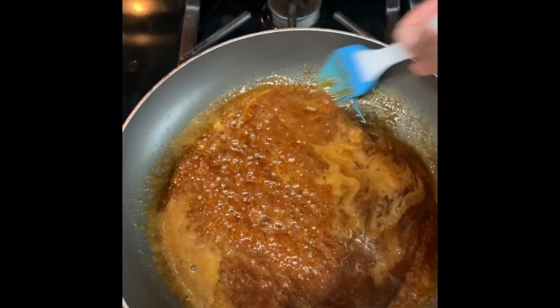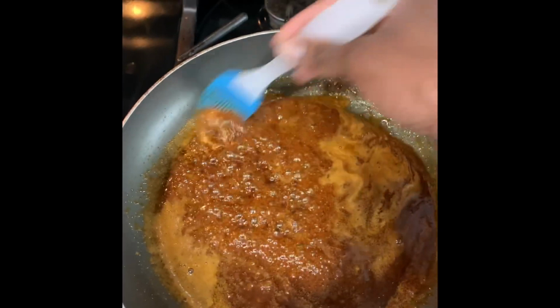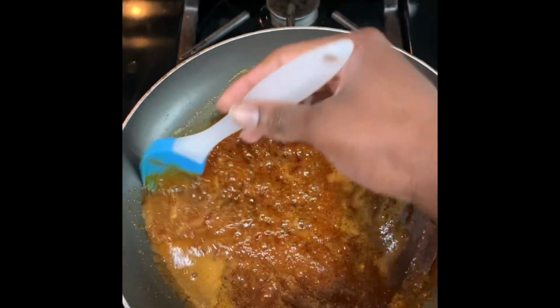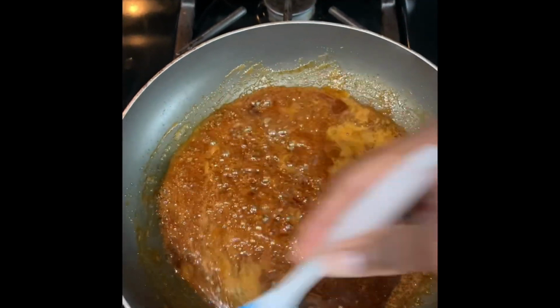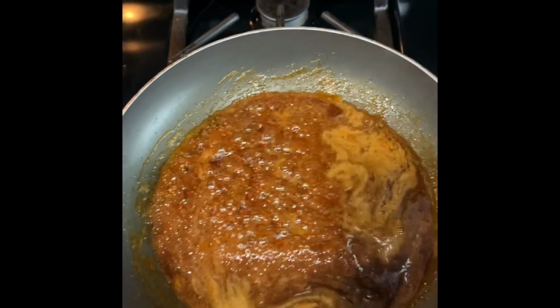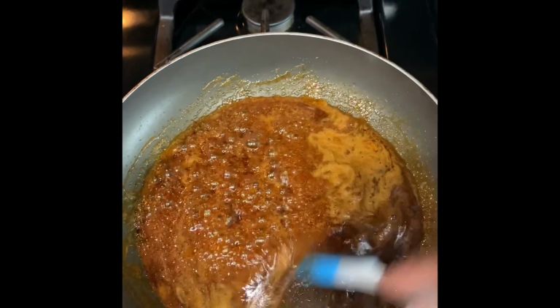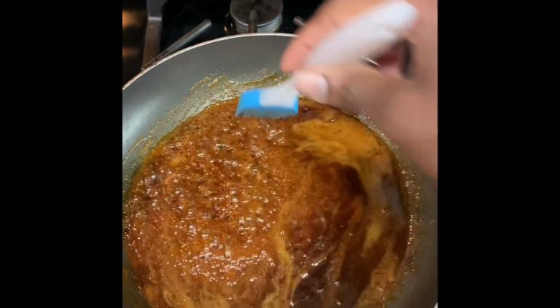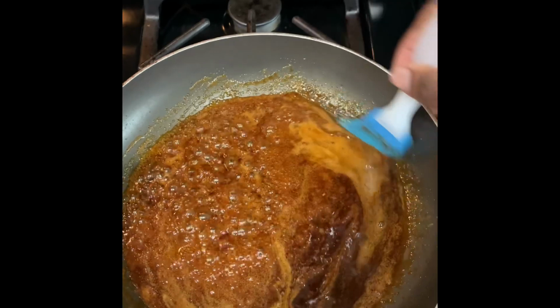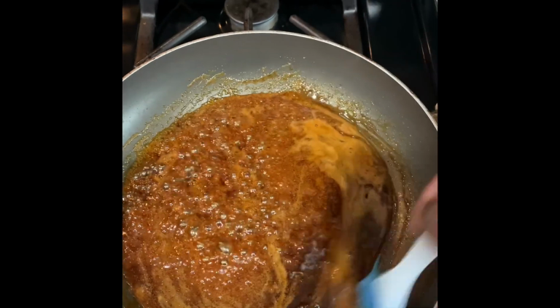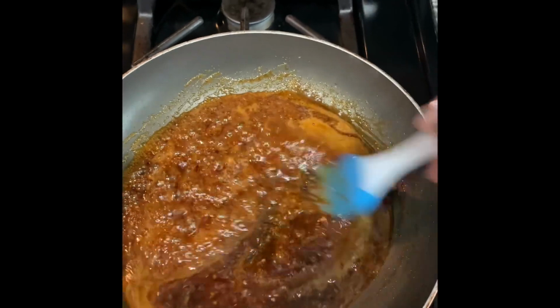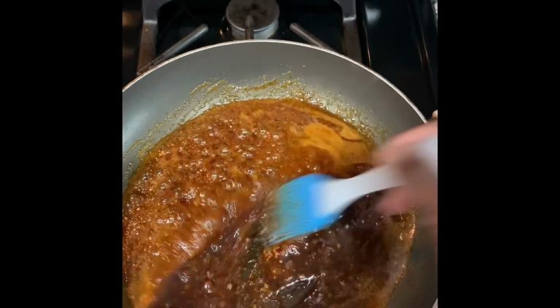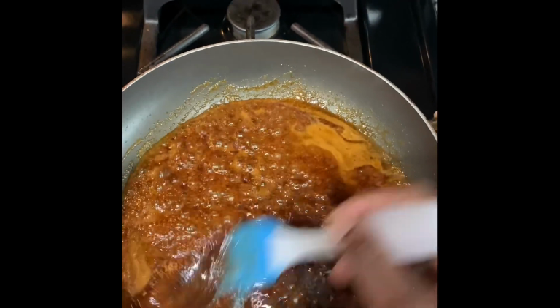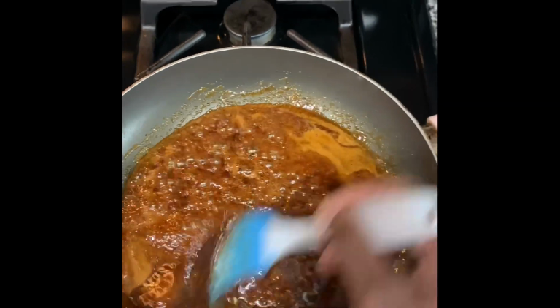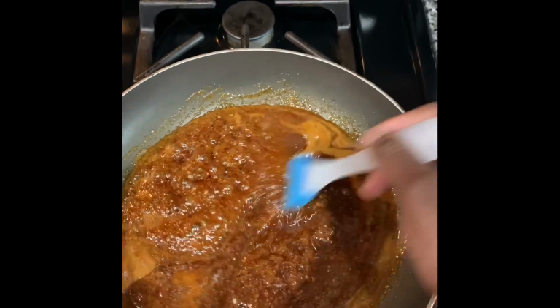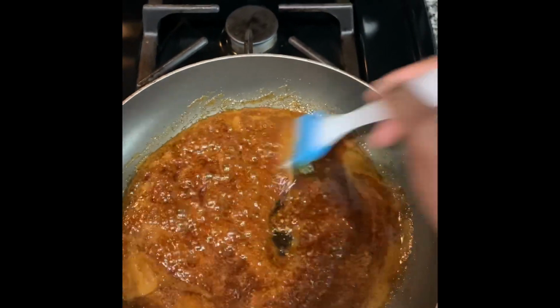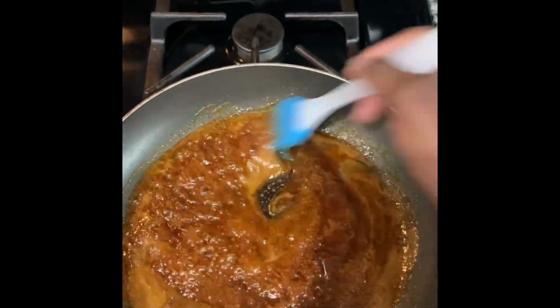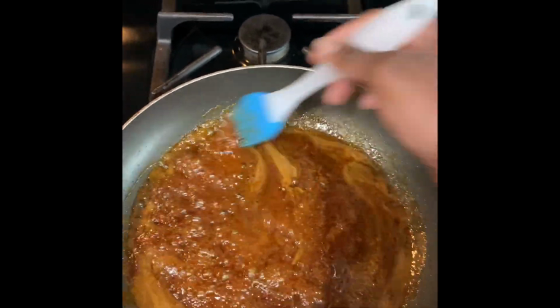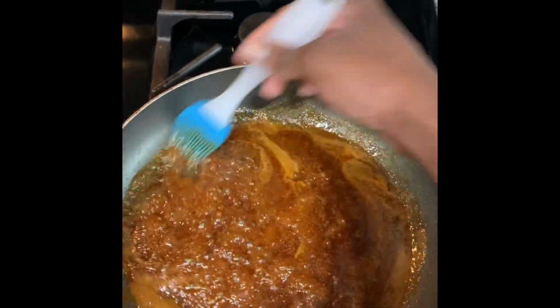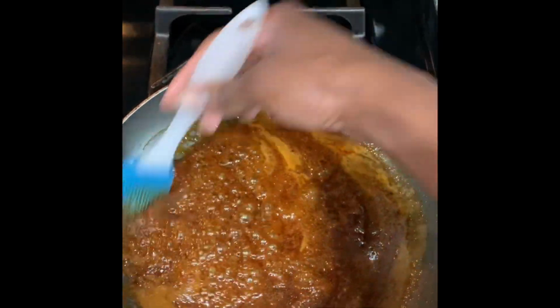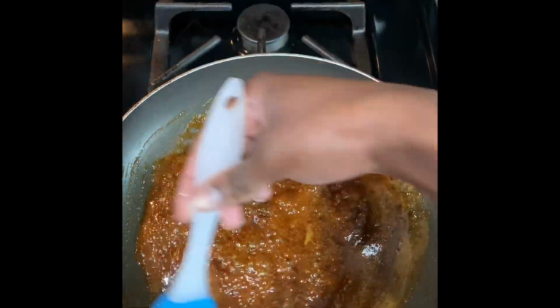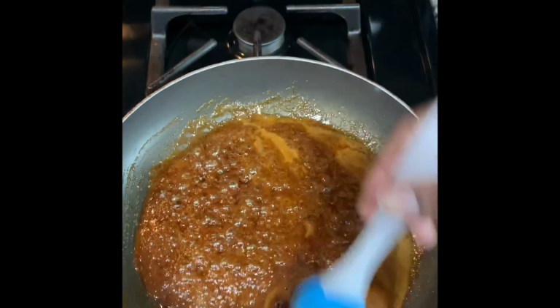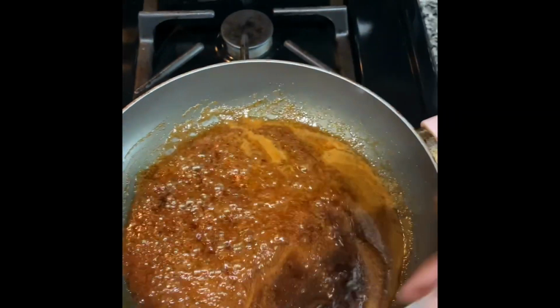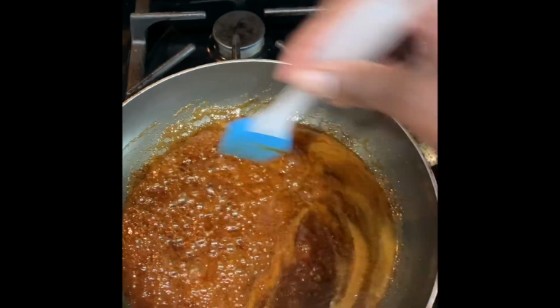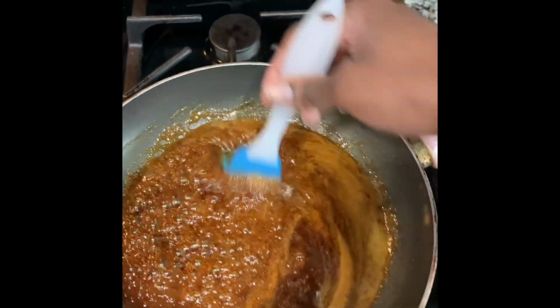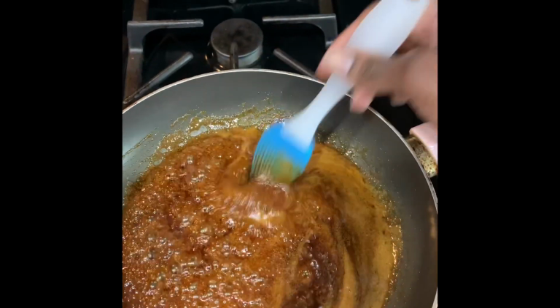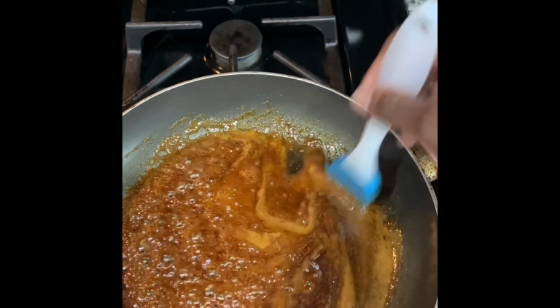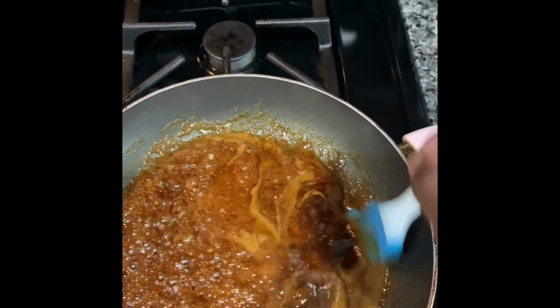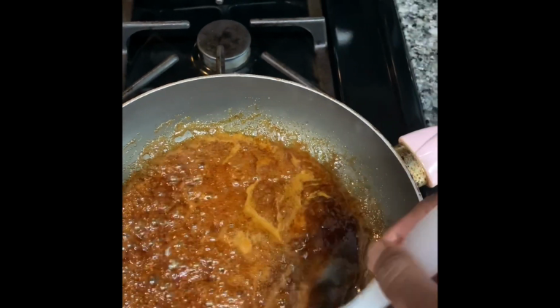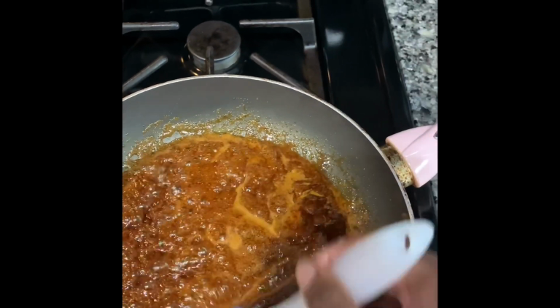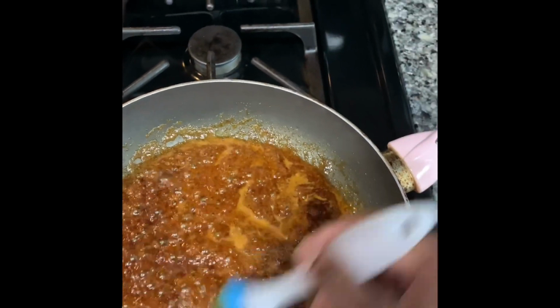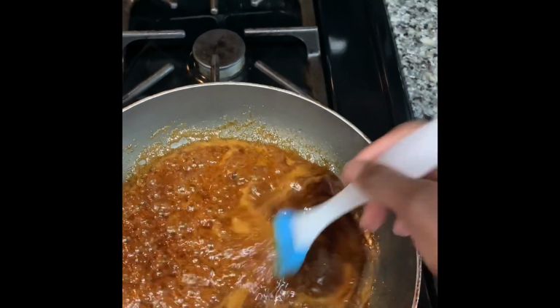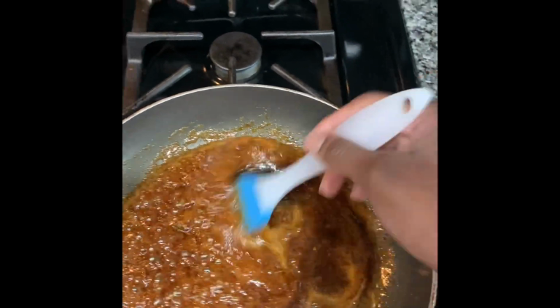I have some glaze here. This is lemon juice, soy sauce, butter, brown sugar, smoked paprika. Is that everything? A little bit of olive oil.